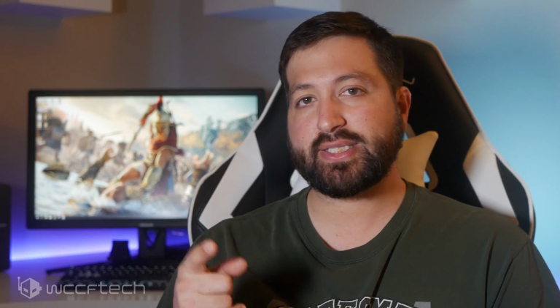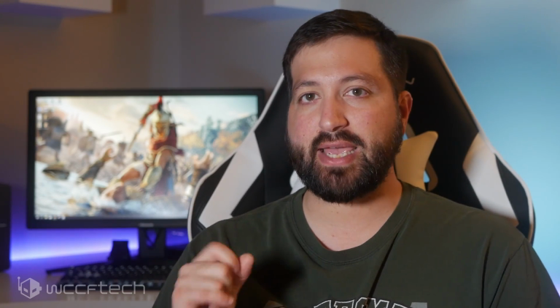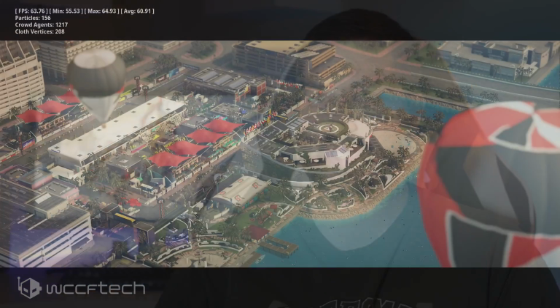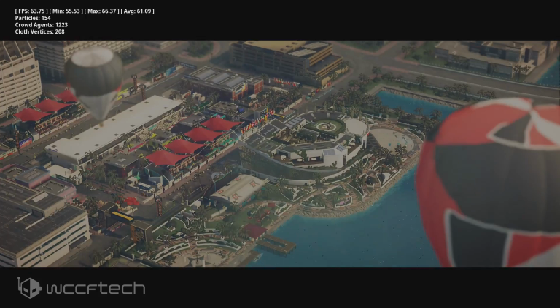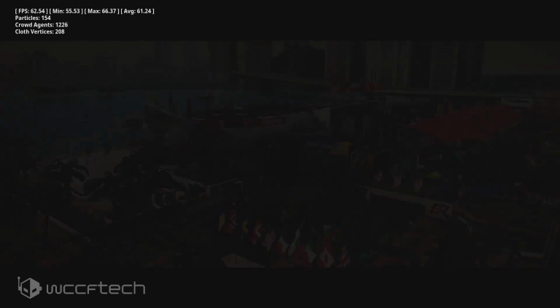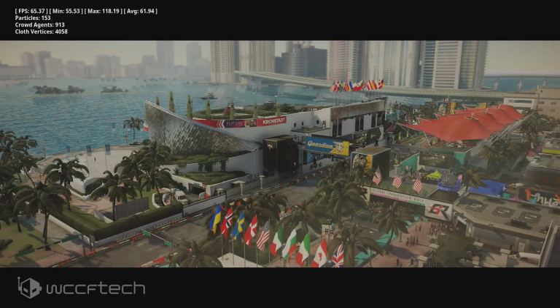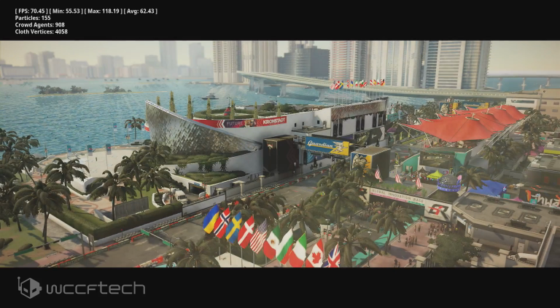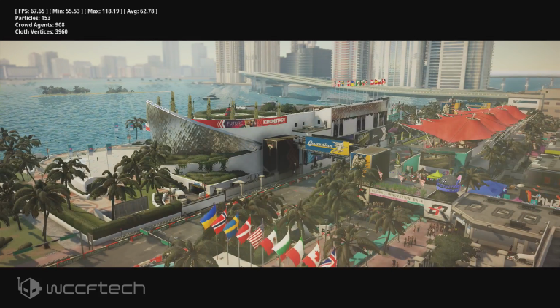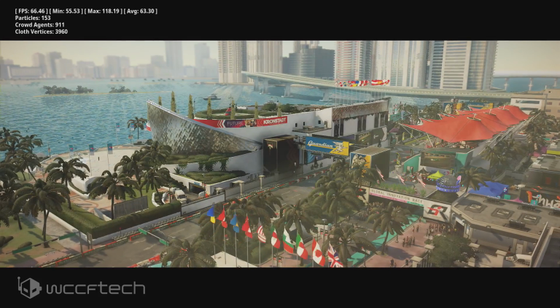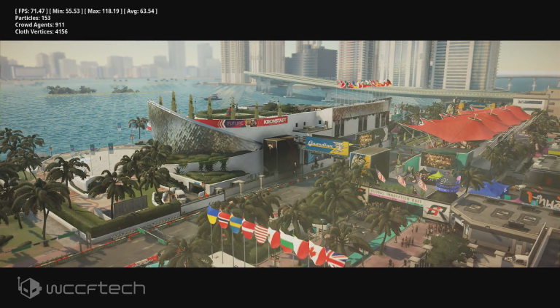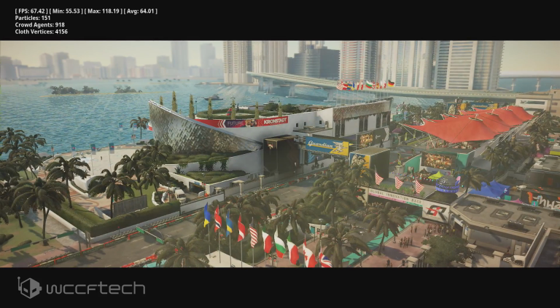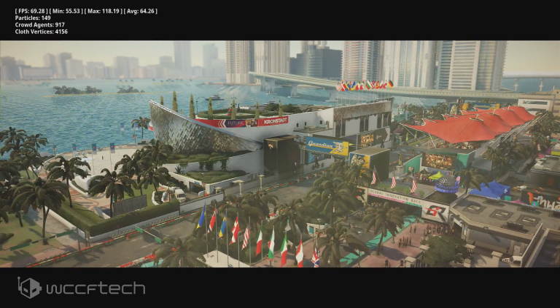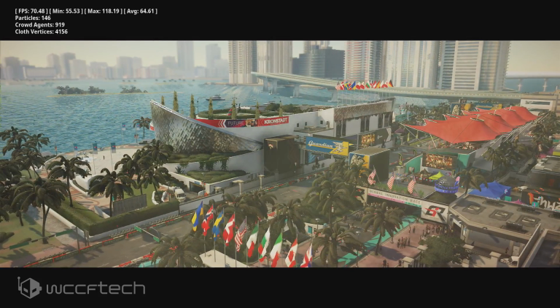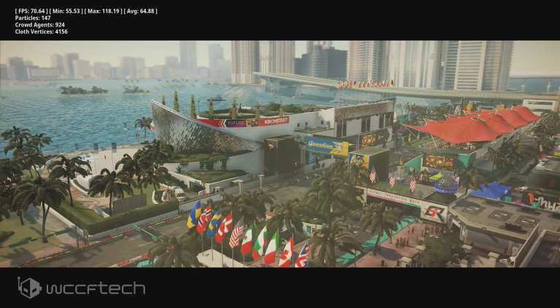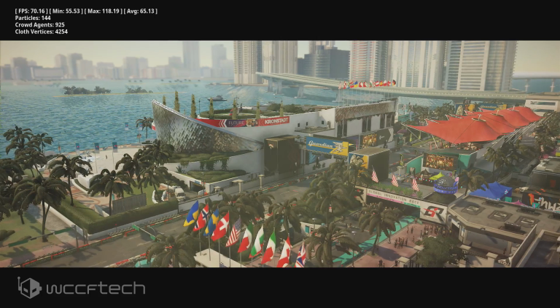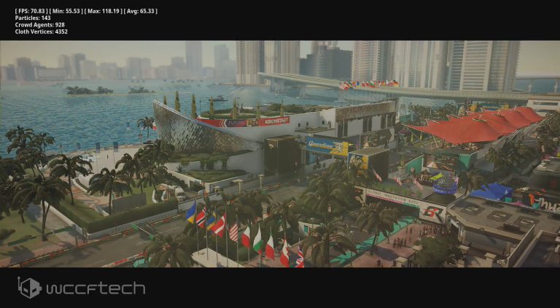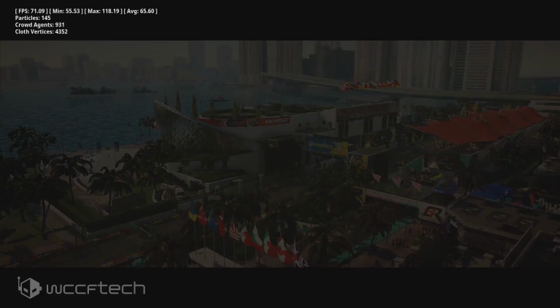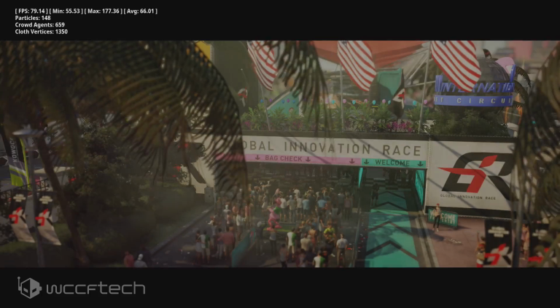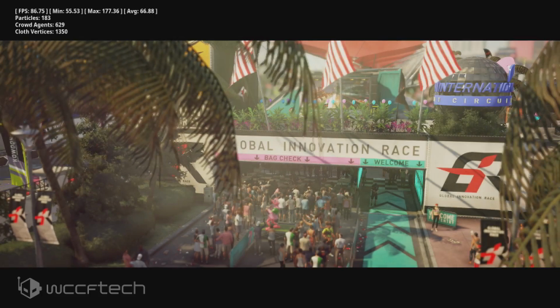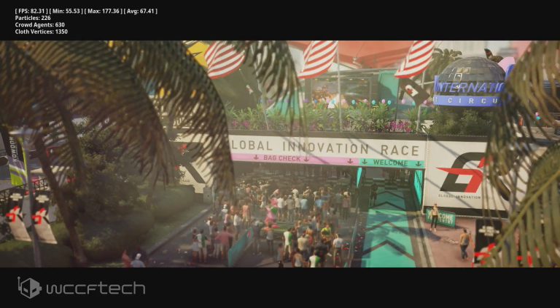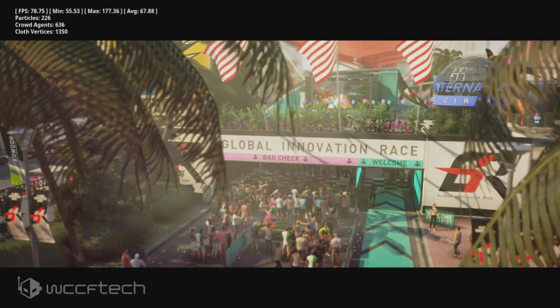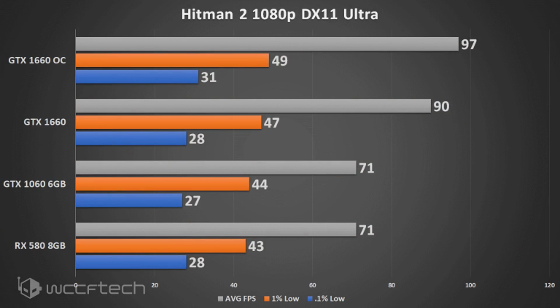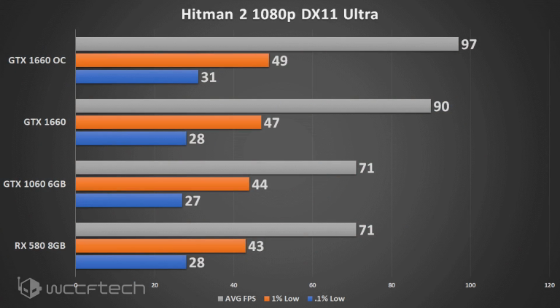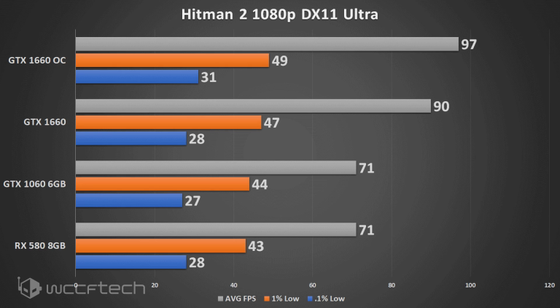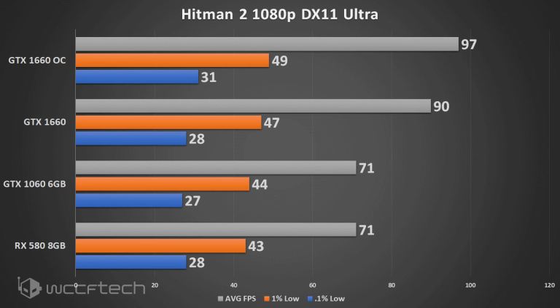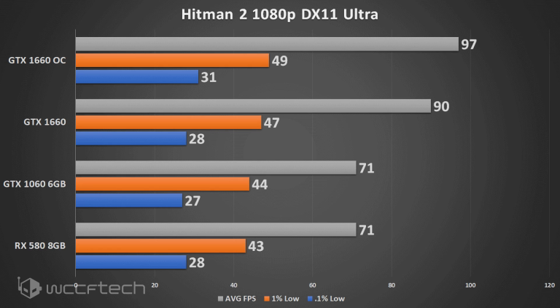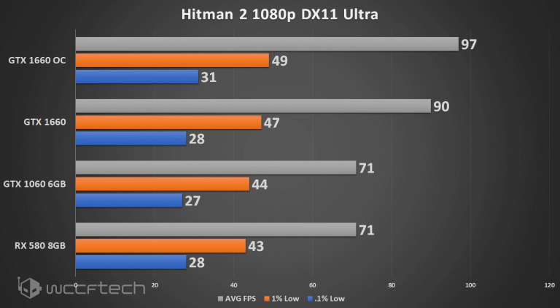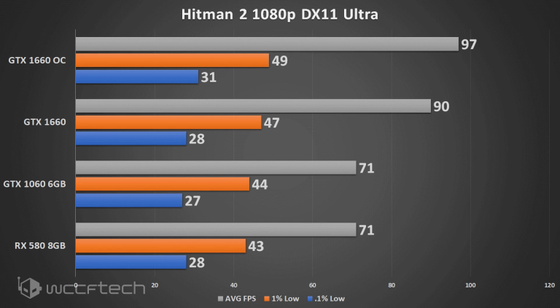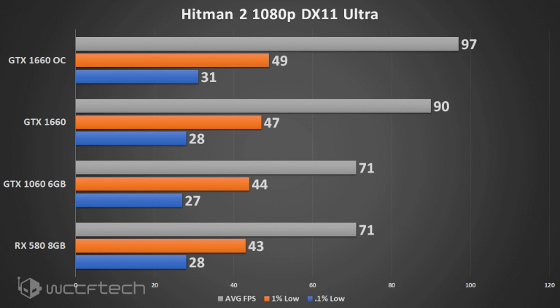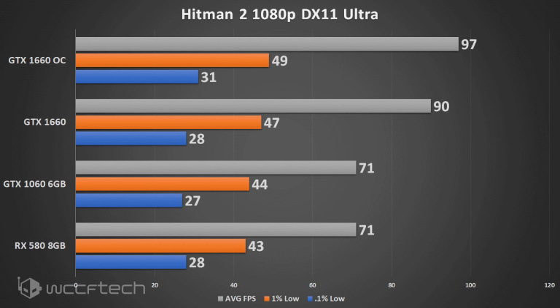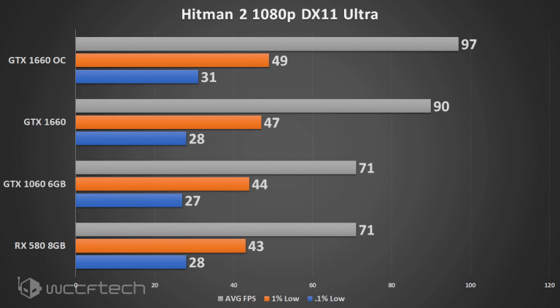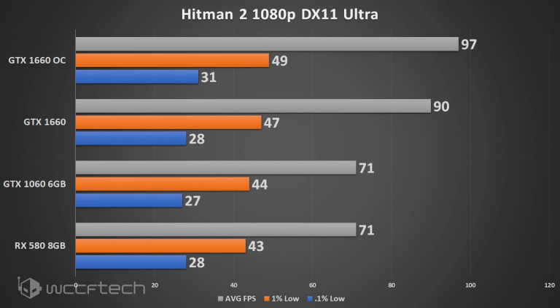Now let's get into the games. Kicking things off with Hitman 2 running at 1080p Ultra — all tests going forward will be at 1080p, because that's what this card is targeted at. We see an 8% increase in performance, which is definitely nothing to turn your nose up at.